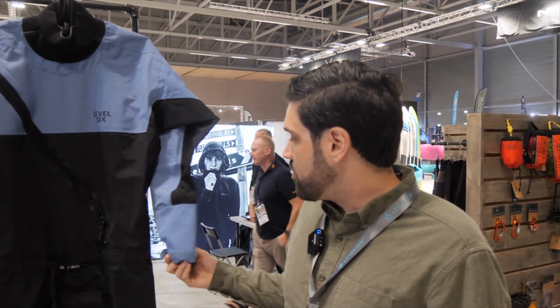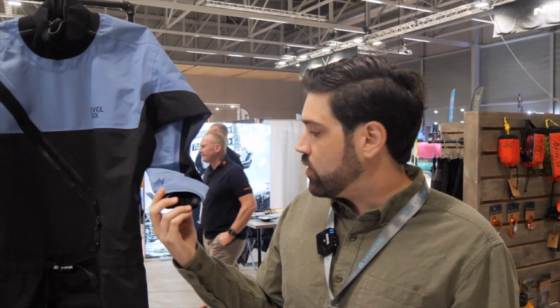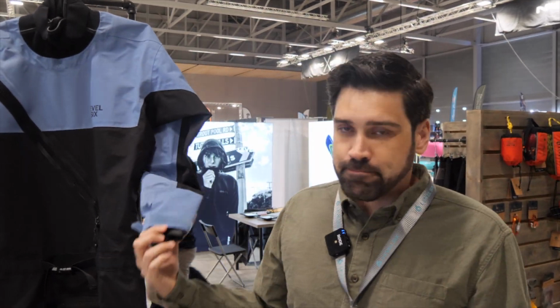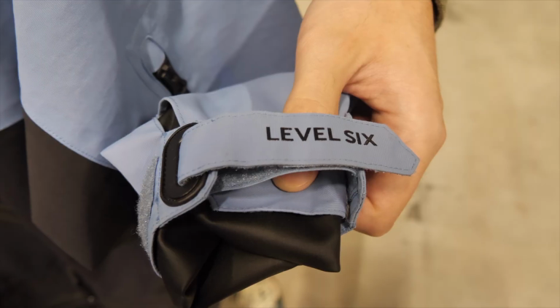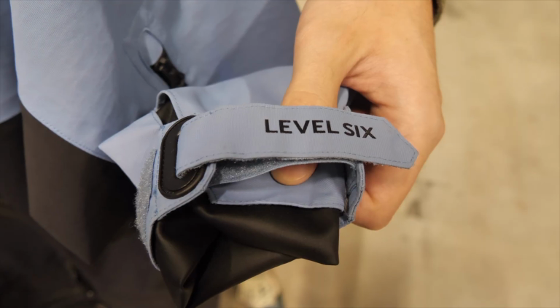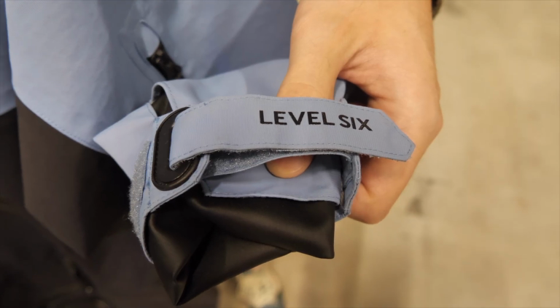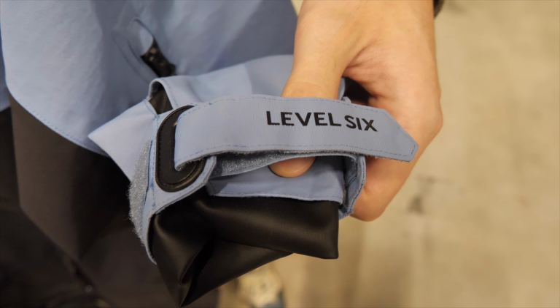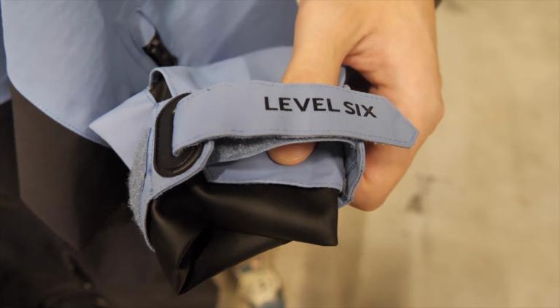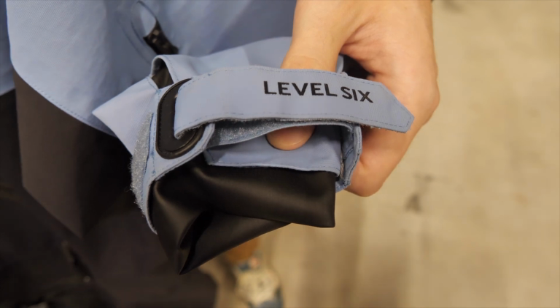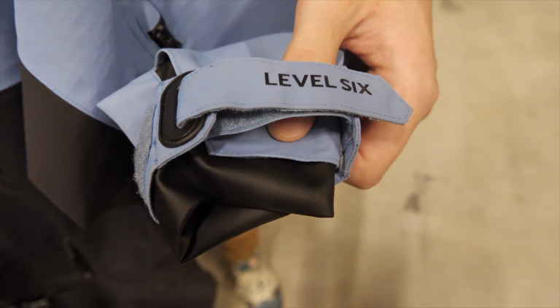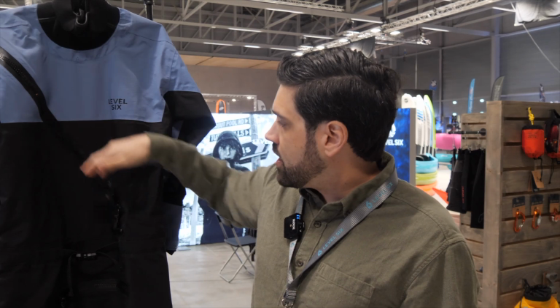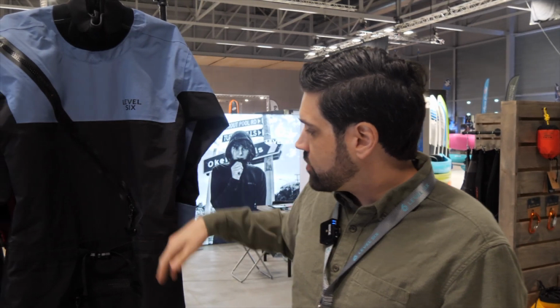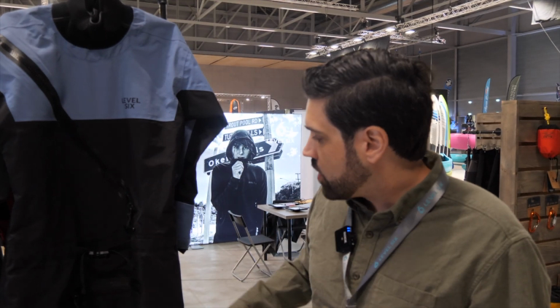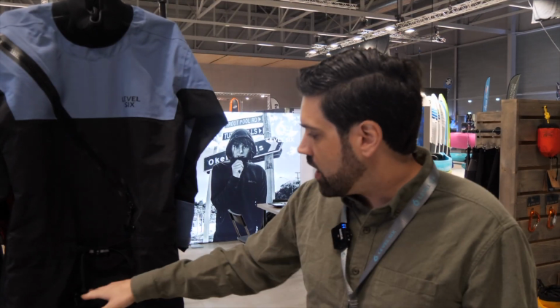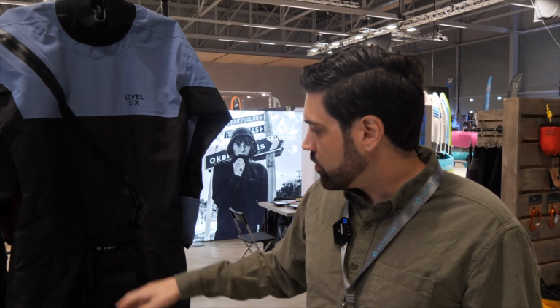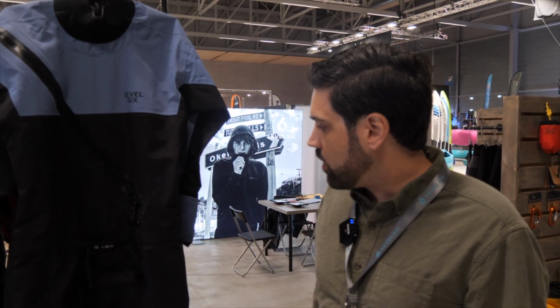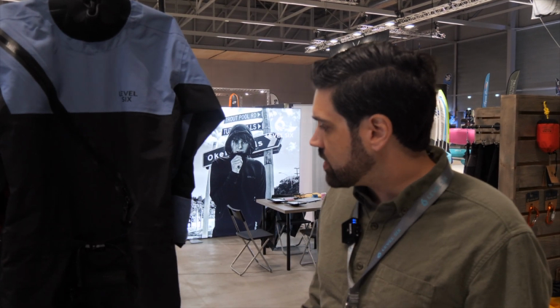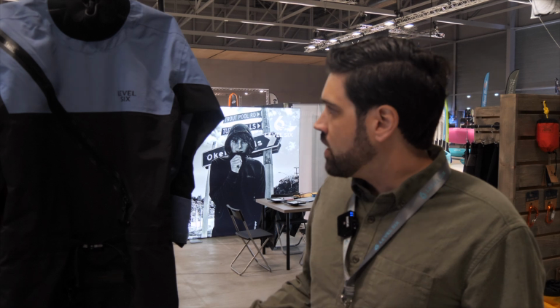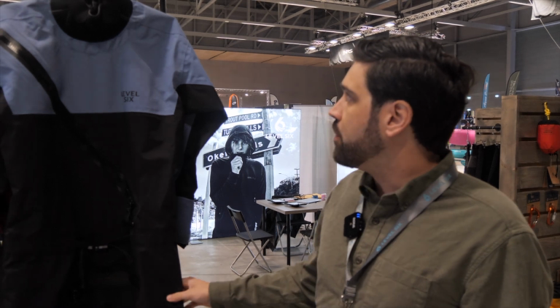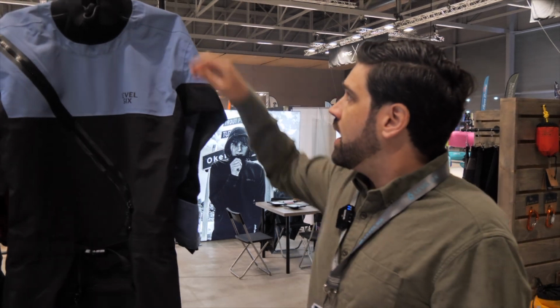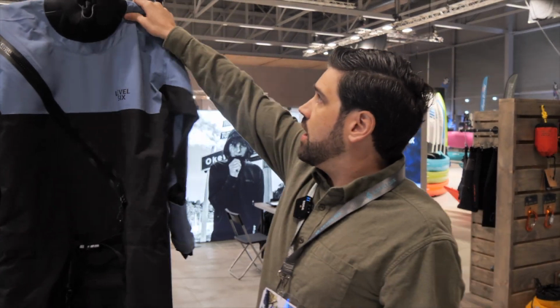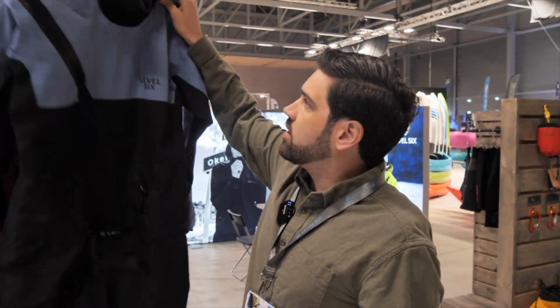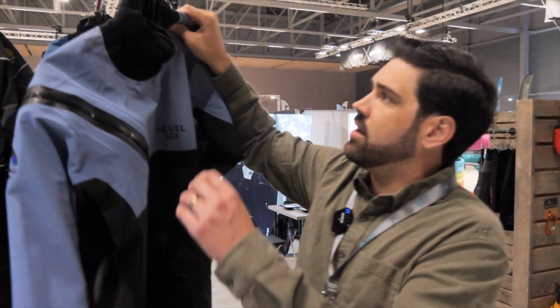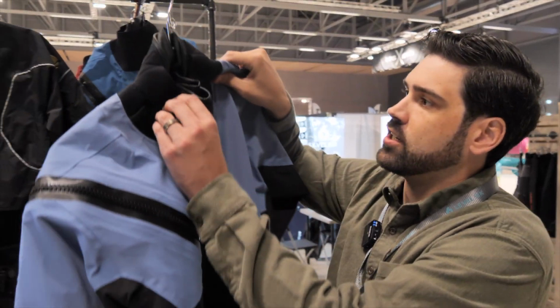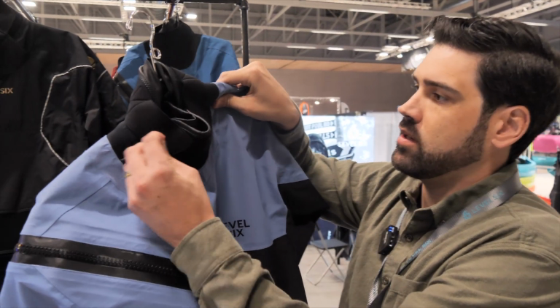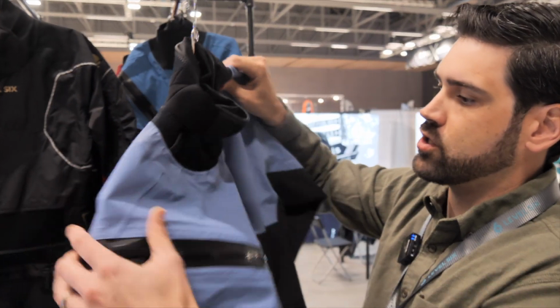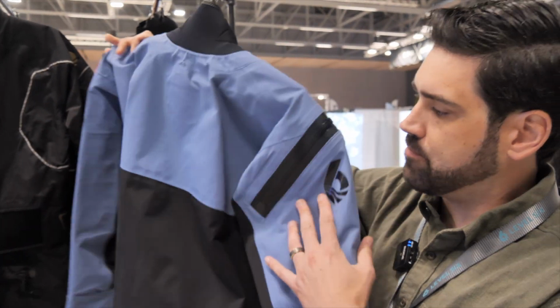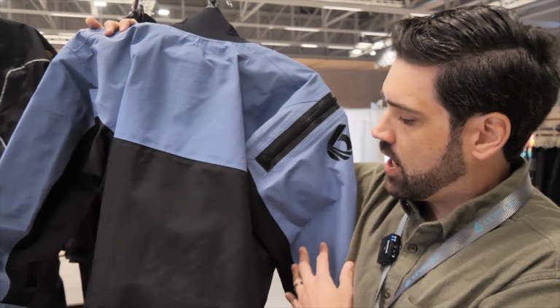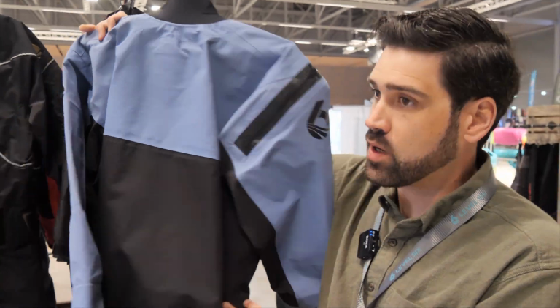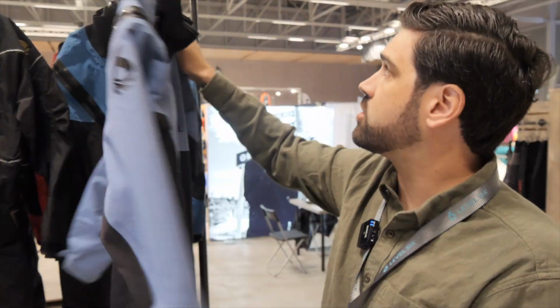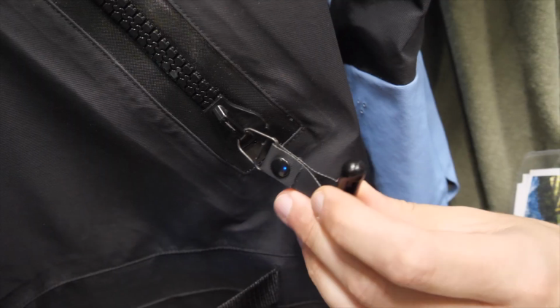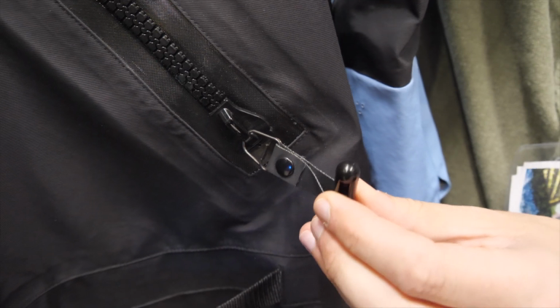Same thing with the wrists. As far as features go, it's a front-entry zipper, and we've got the relief zipper on the front here. And like I said, the adjustable neck closure system. Just a really great suit, great value.